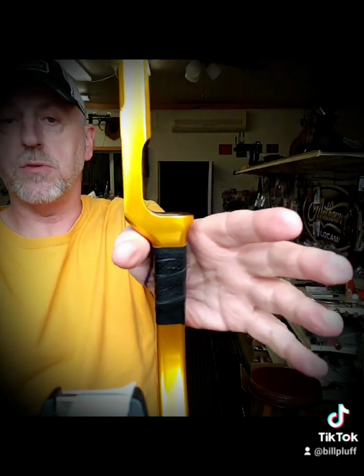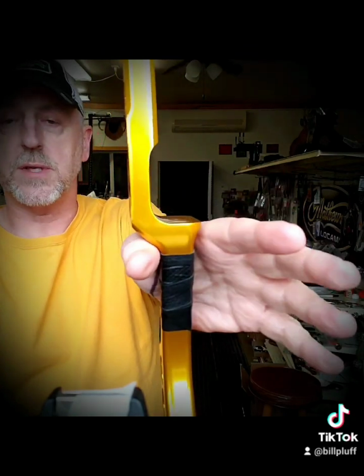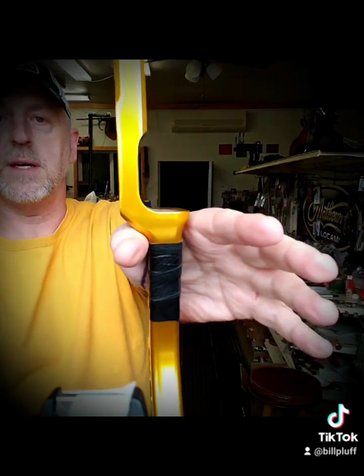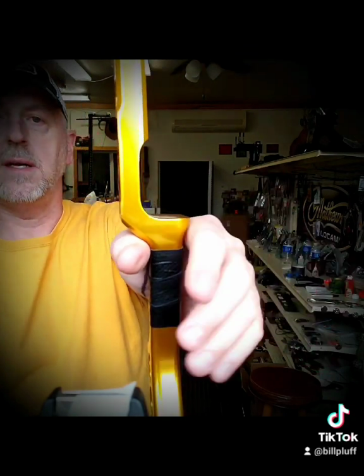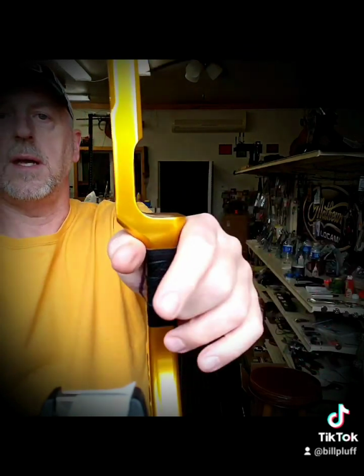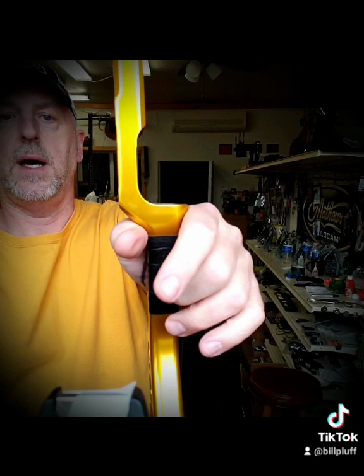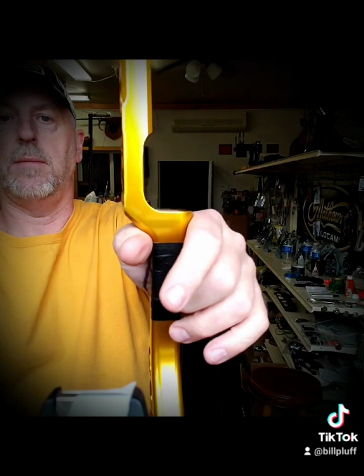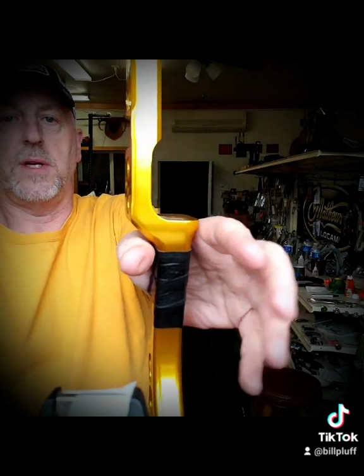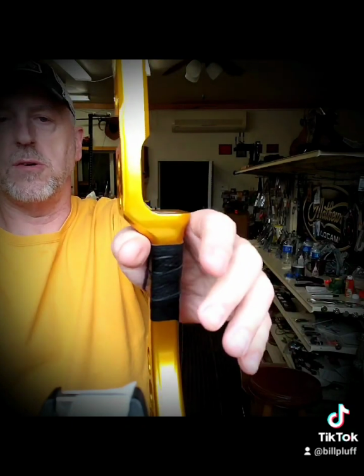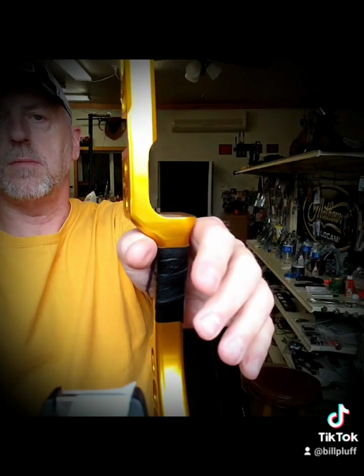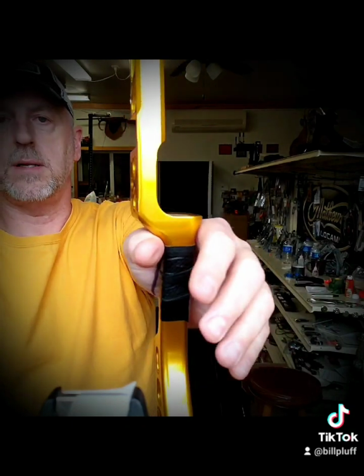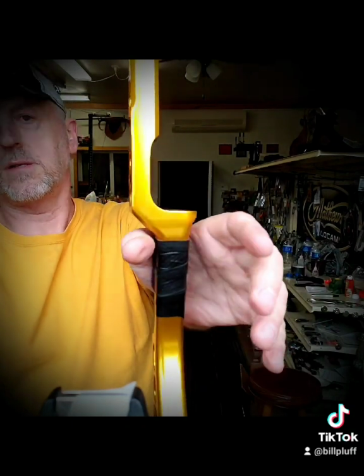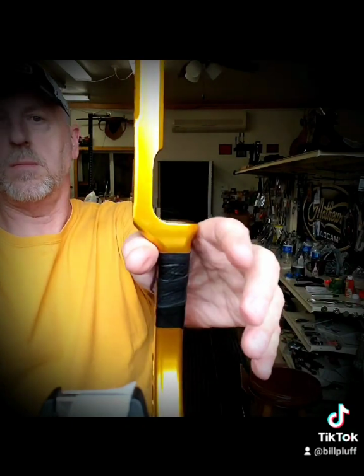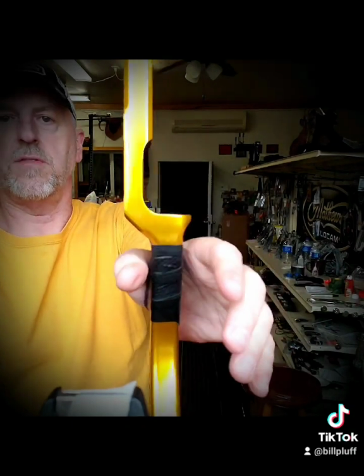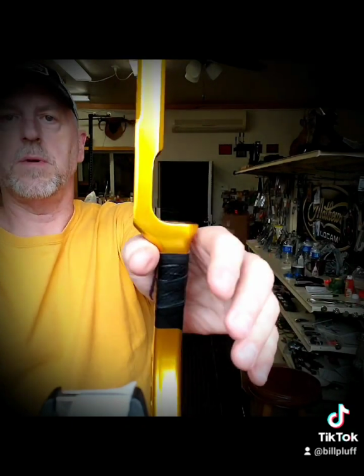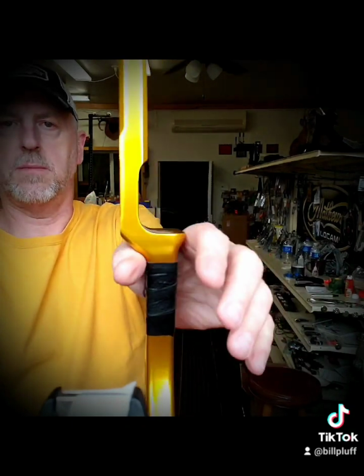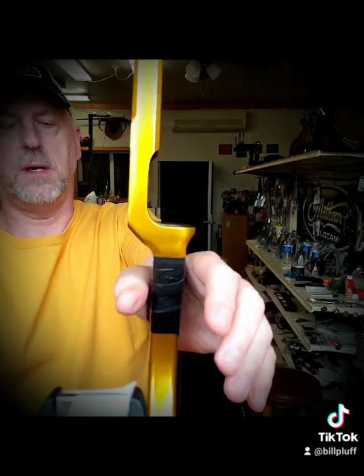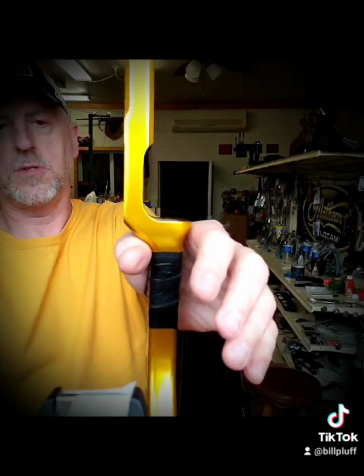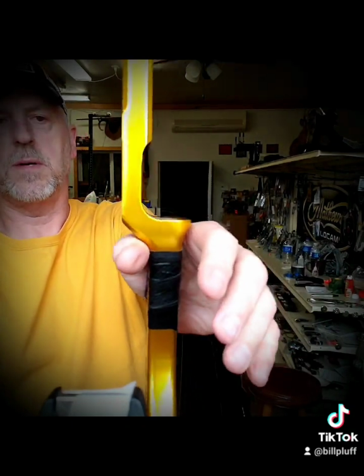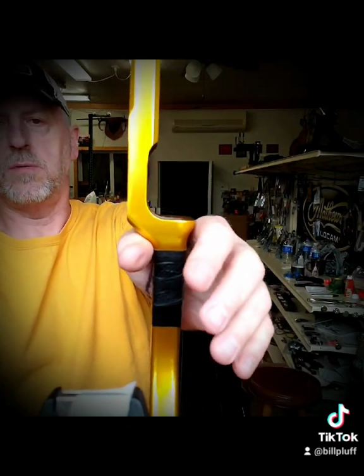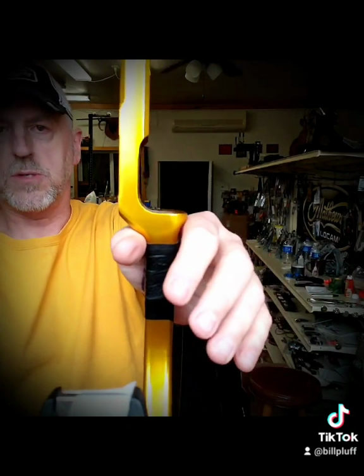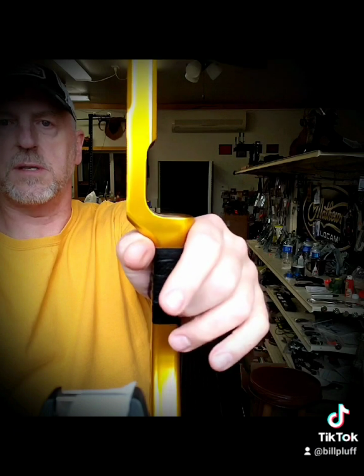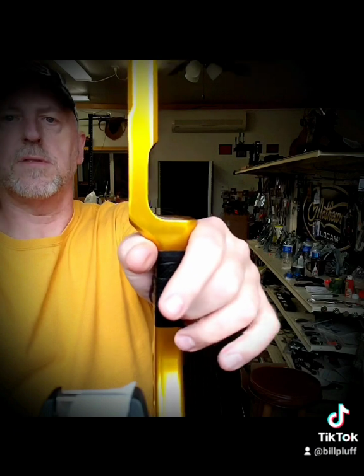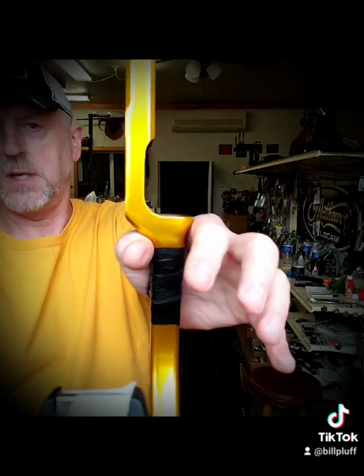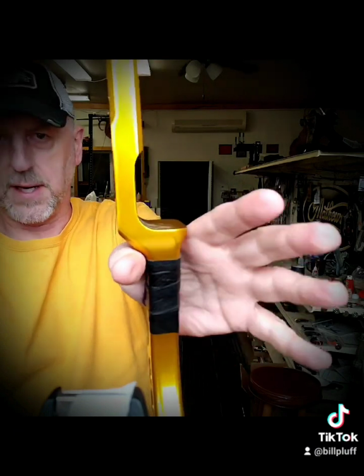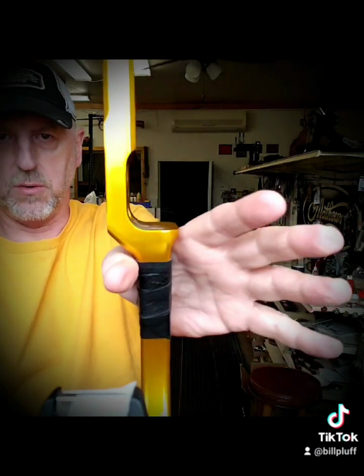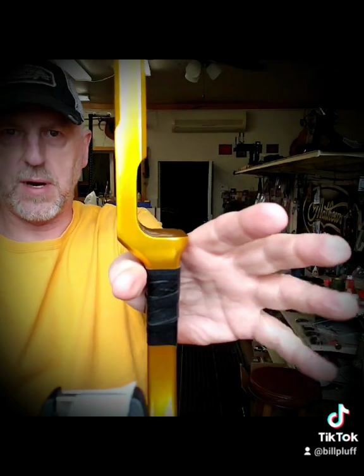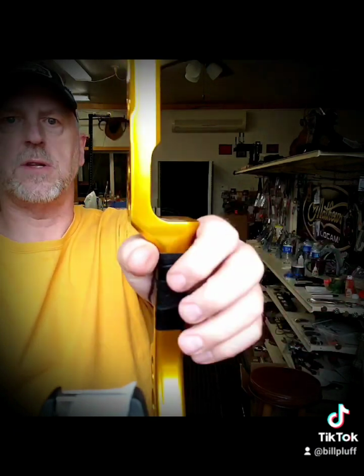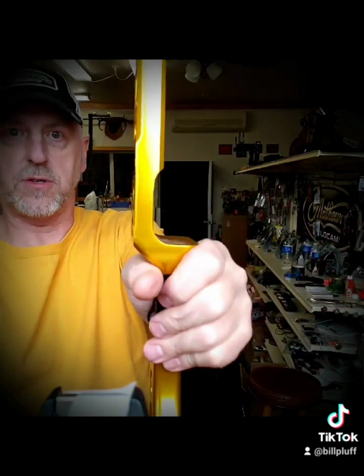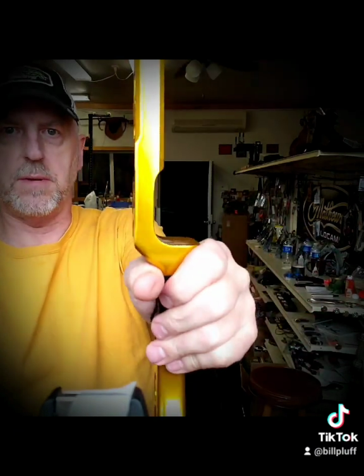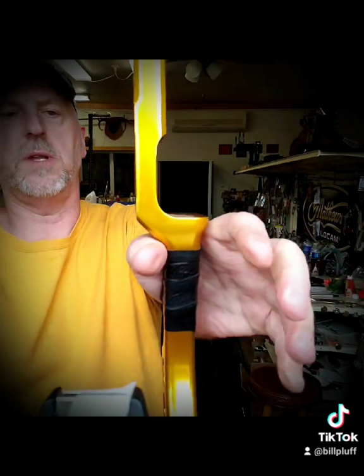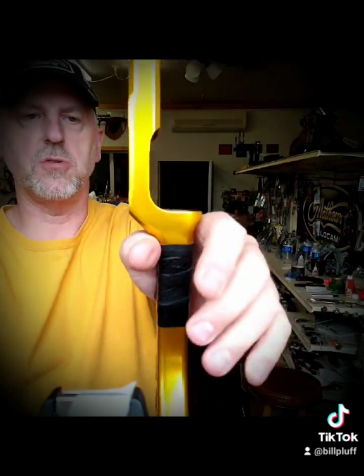I don't use a wrist sling — I don't need to. But that's very important for people. Most people should use a wrist sling. It gives them peace of mind; the bow won't drop, so they don't grab the bow when they shoot.